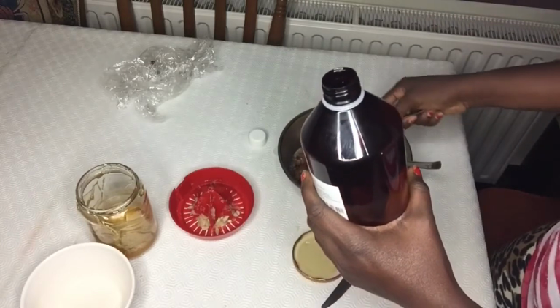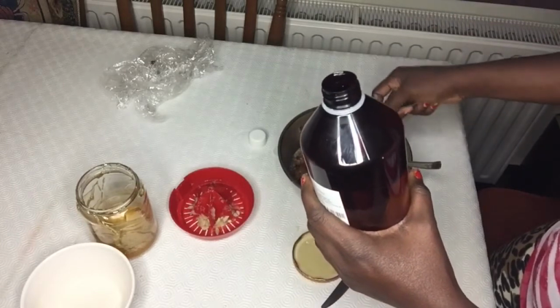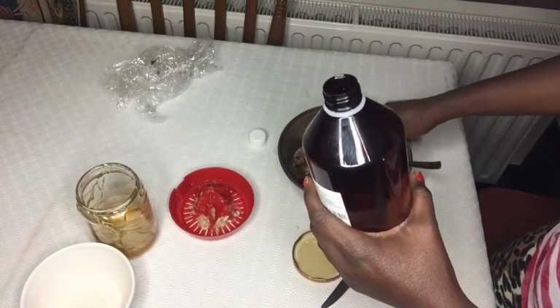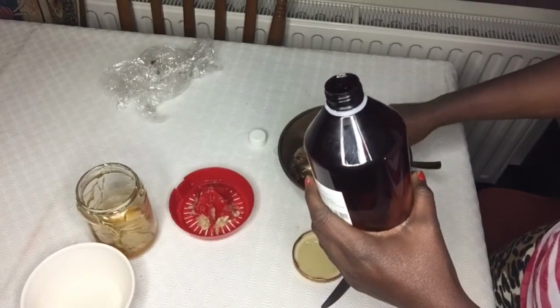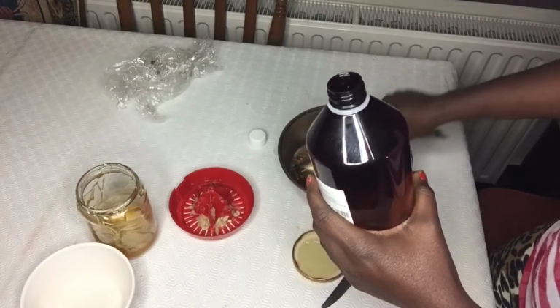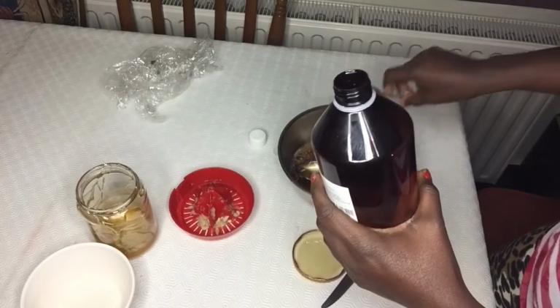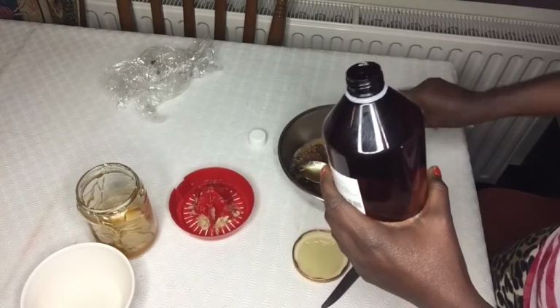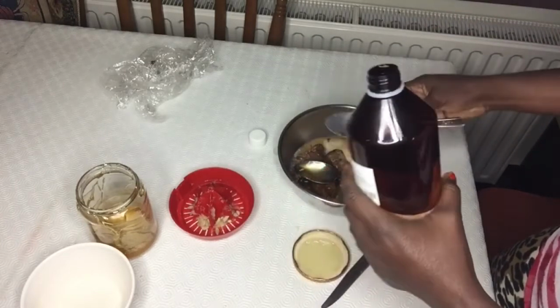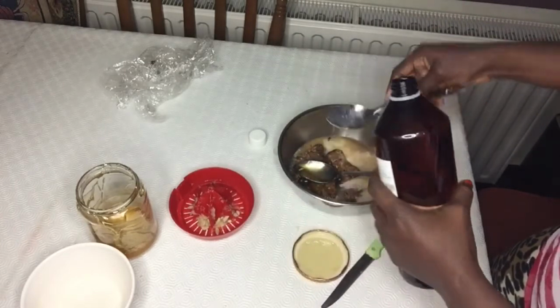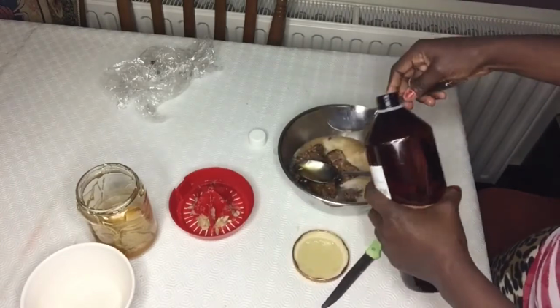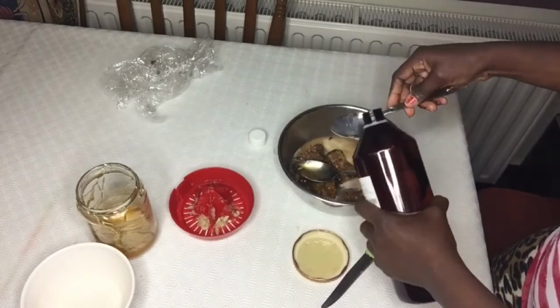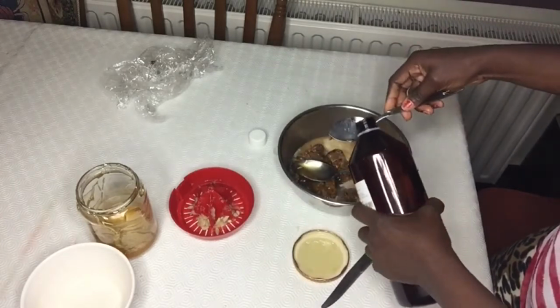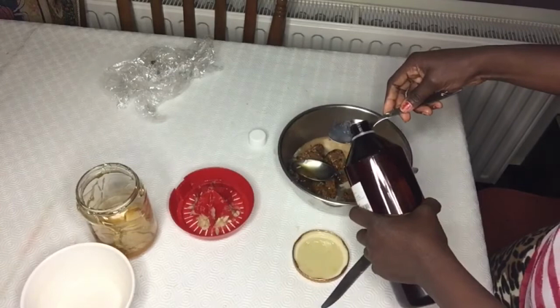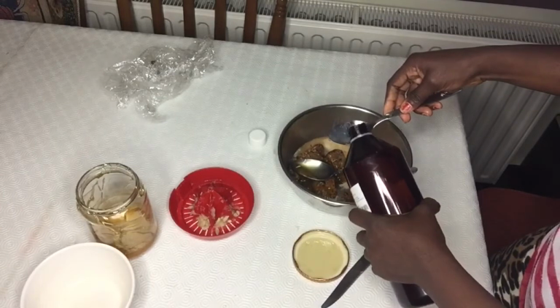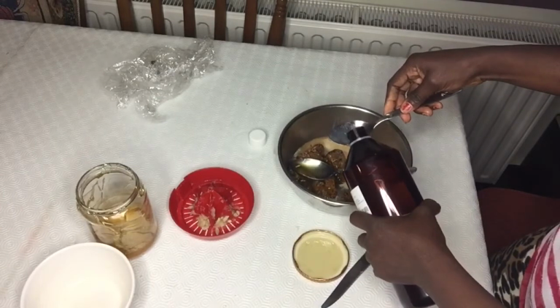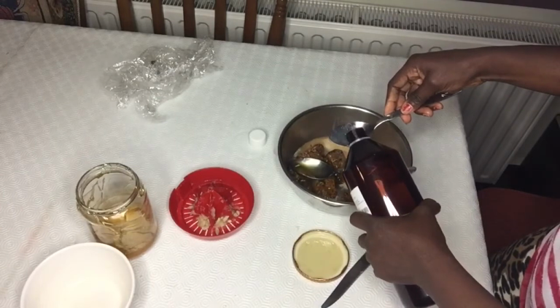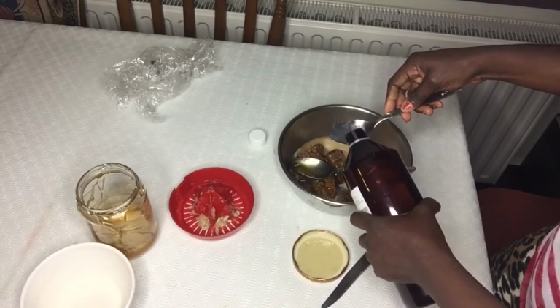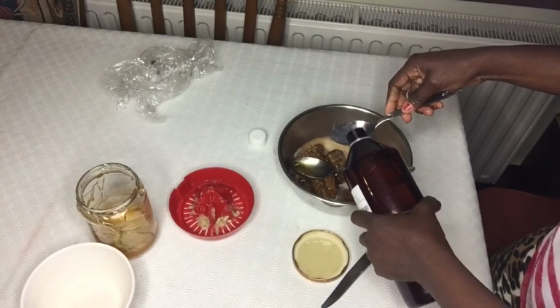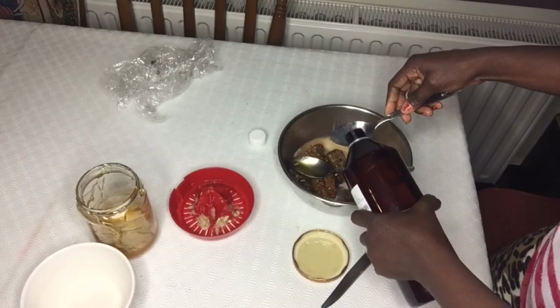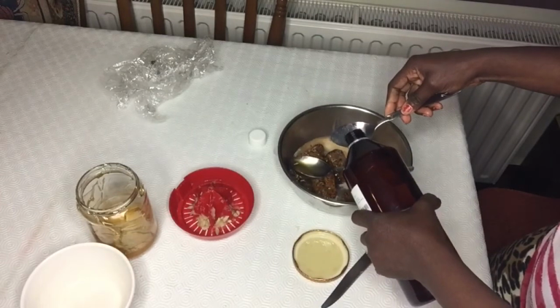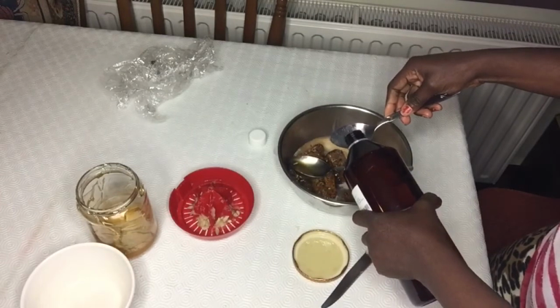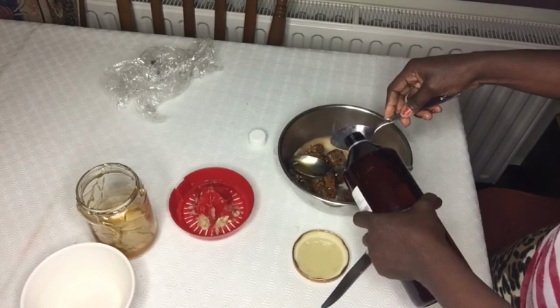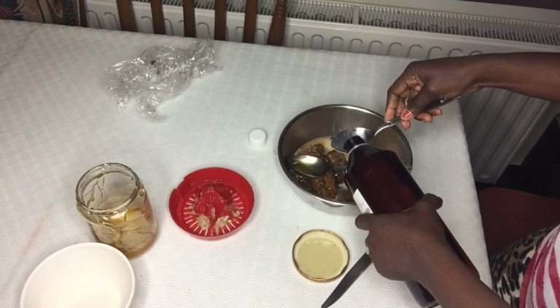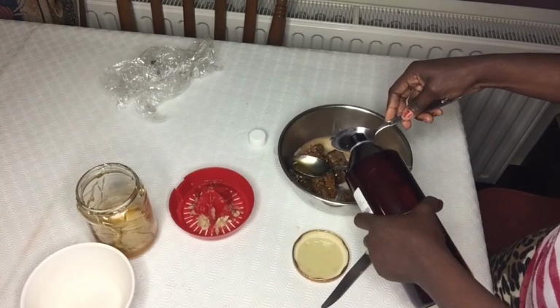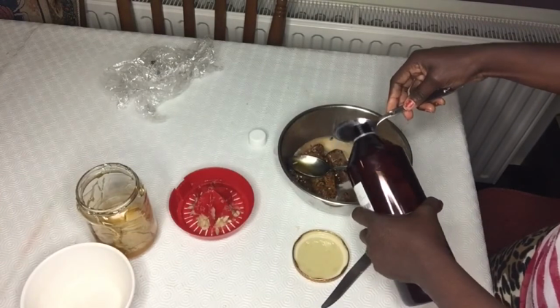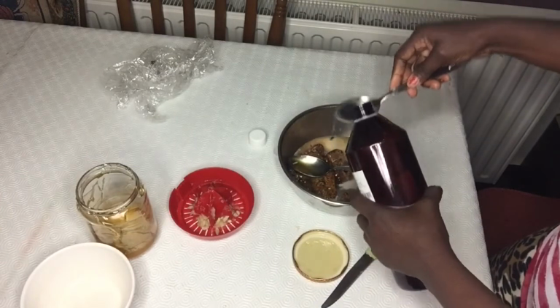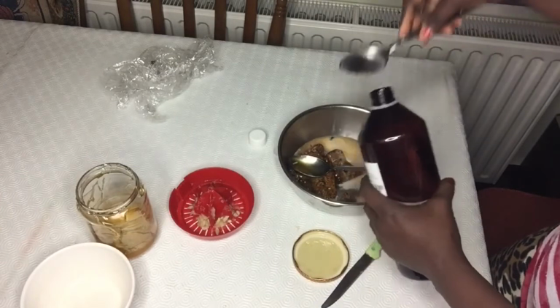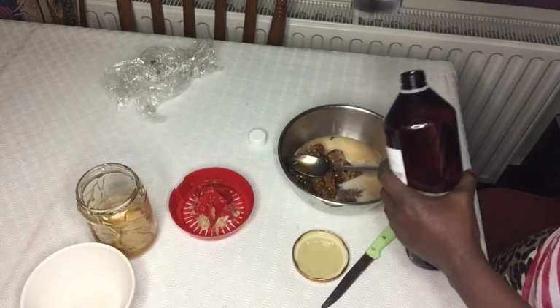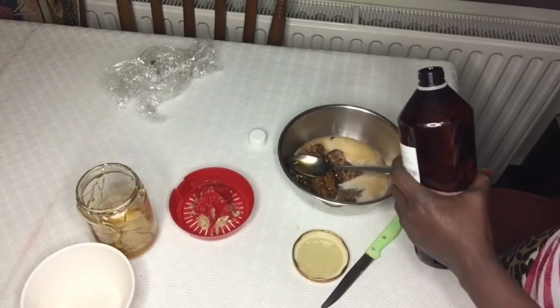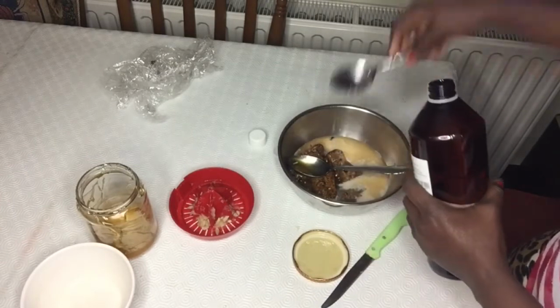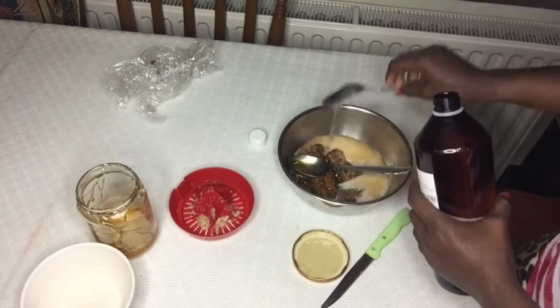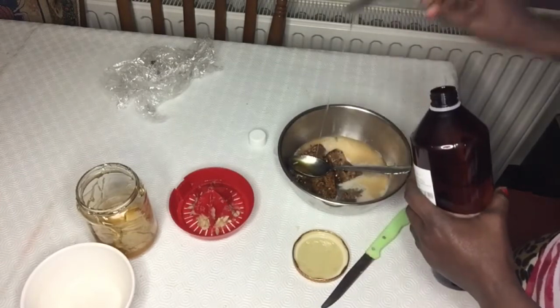Glycerin moisturizes the skin and prevents itchy, scaly, or rough skin.